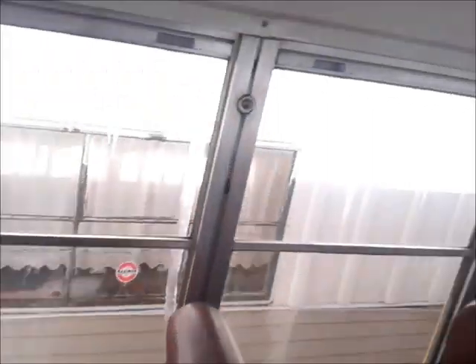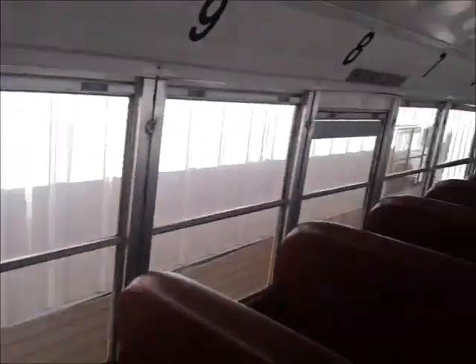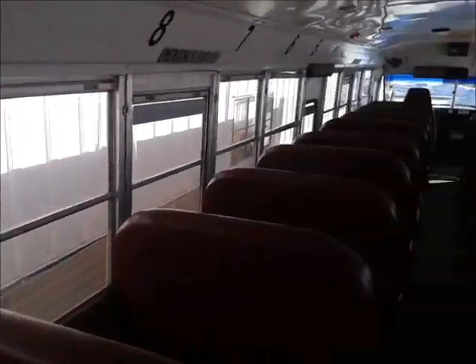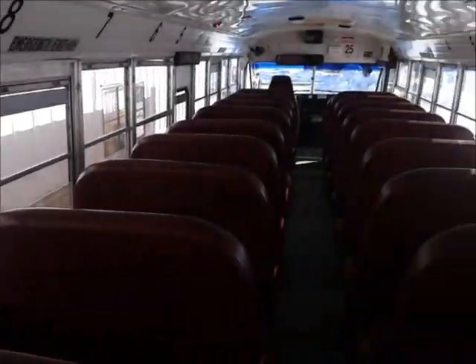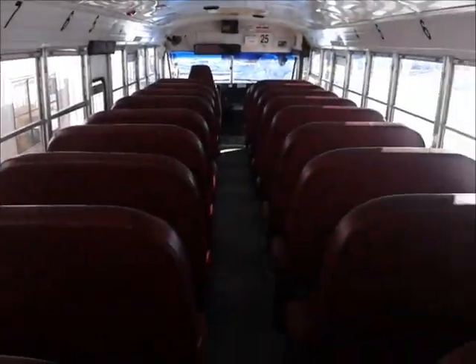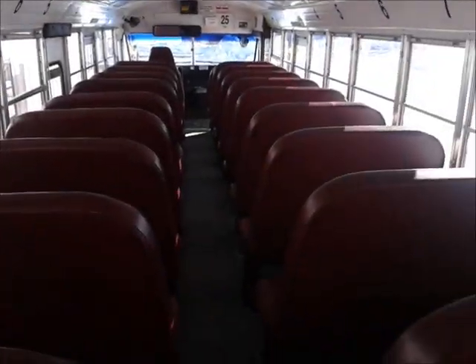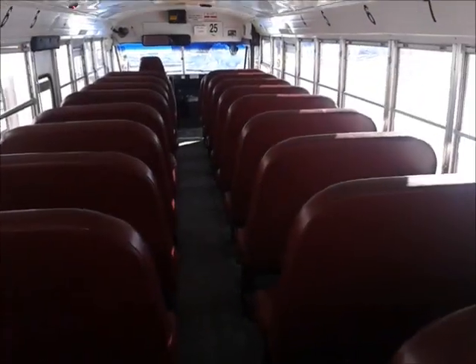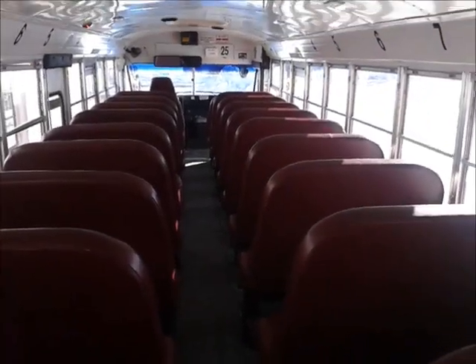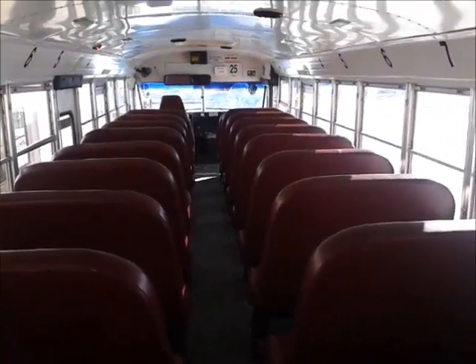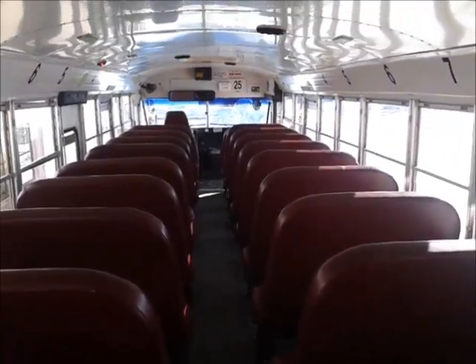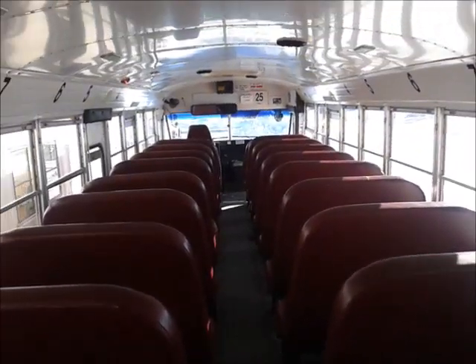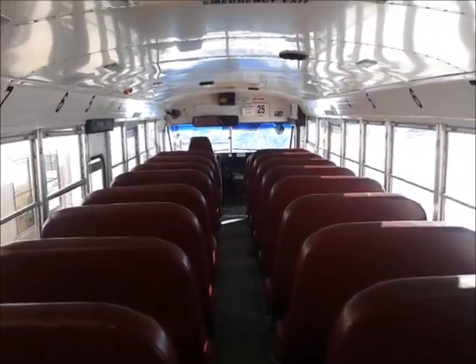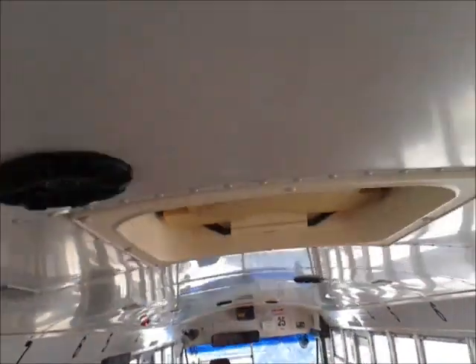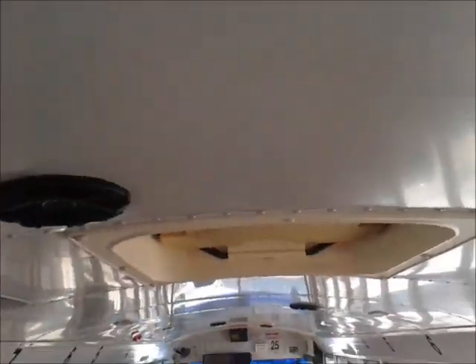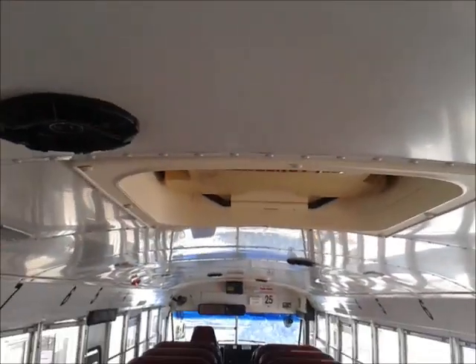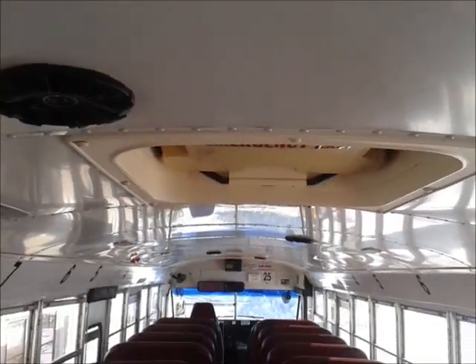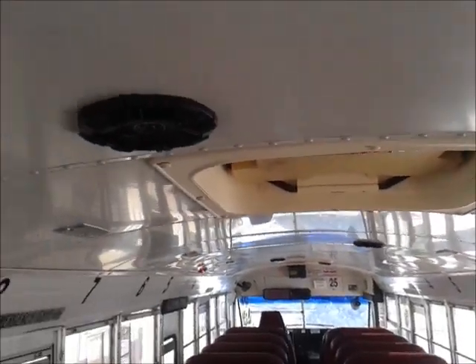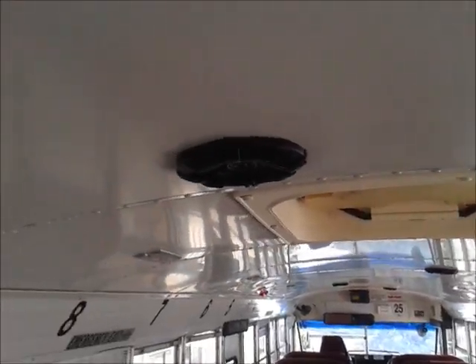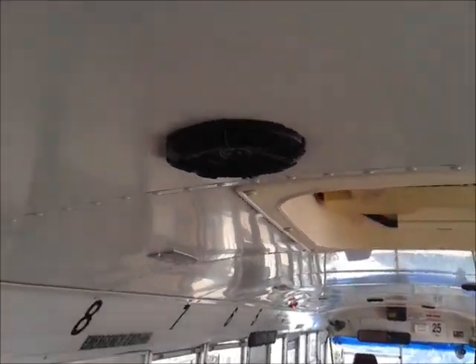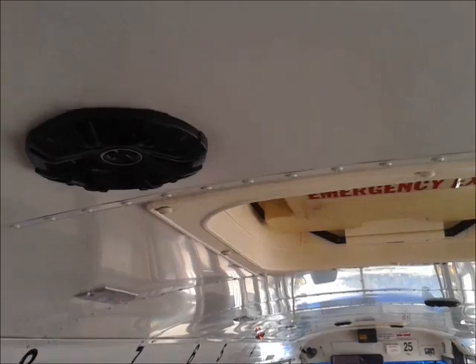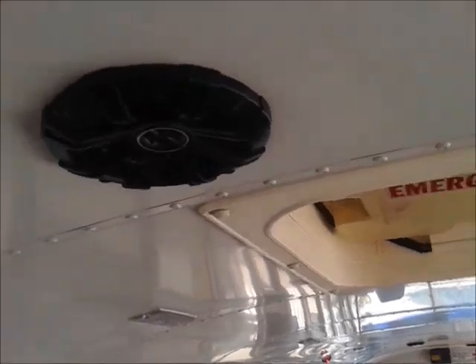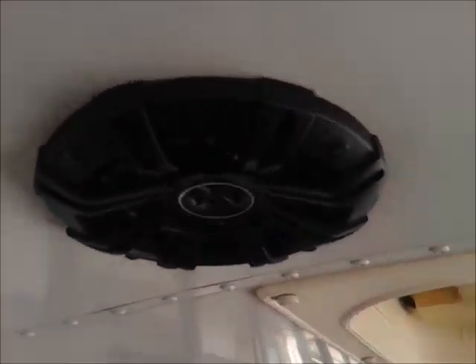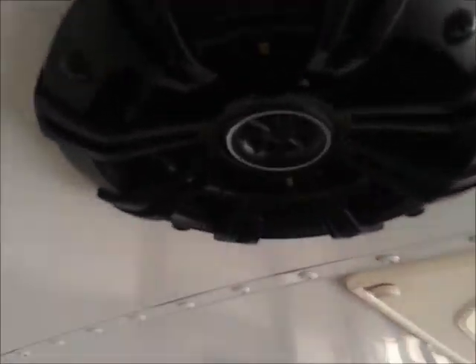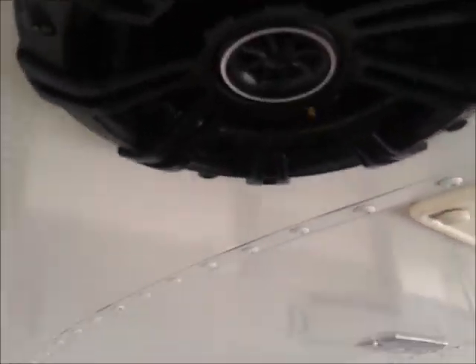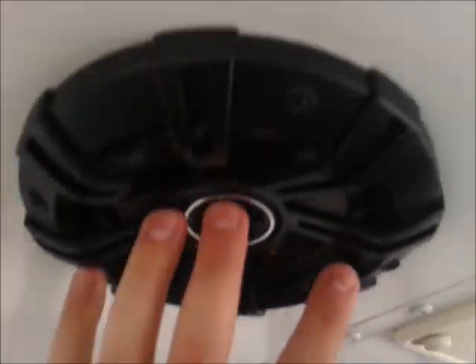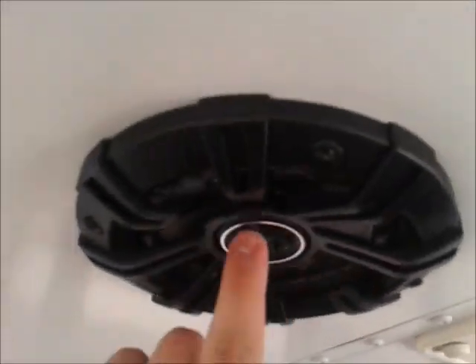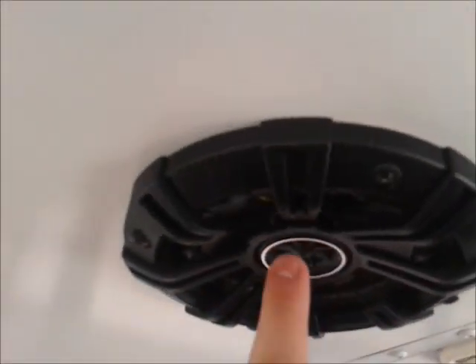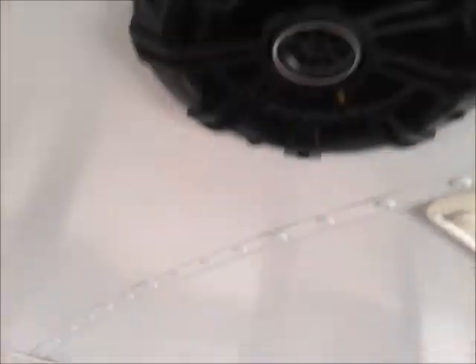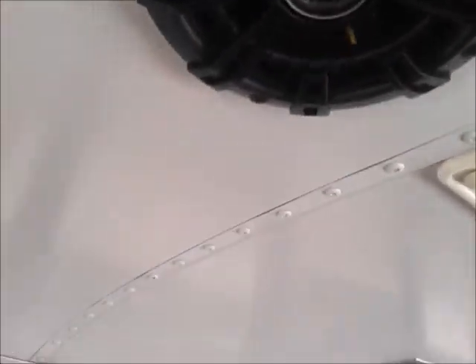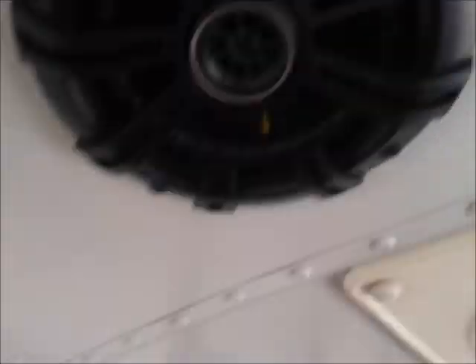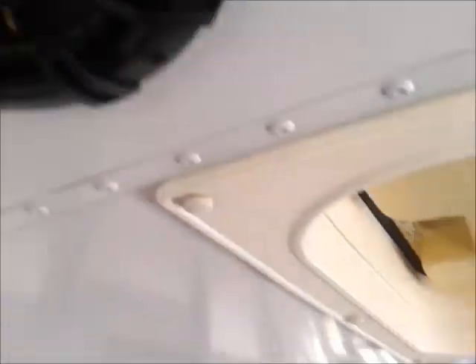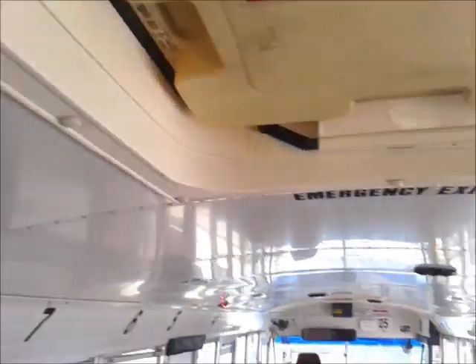Got four emergency exit windows because it's the New York spec. Two roof hatches, and we just bought these new speakers — pretty nice stuff.